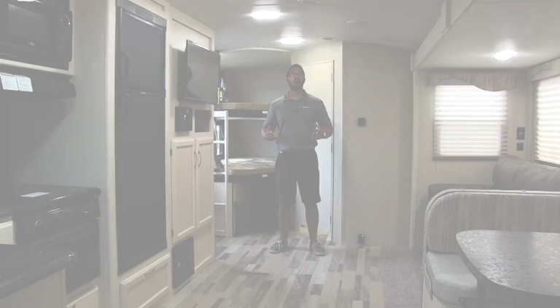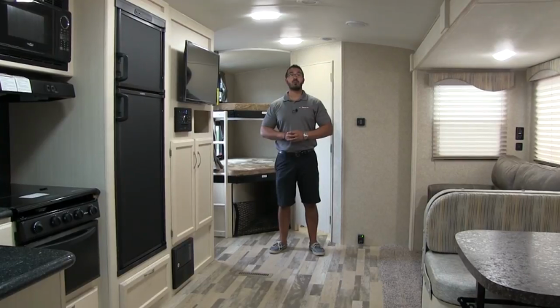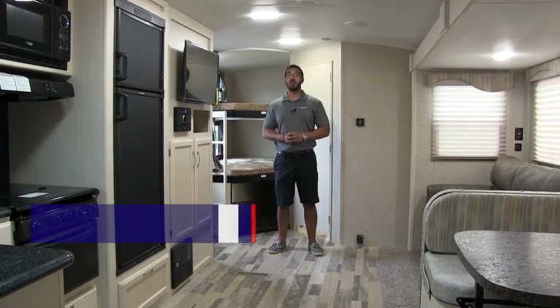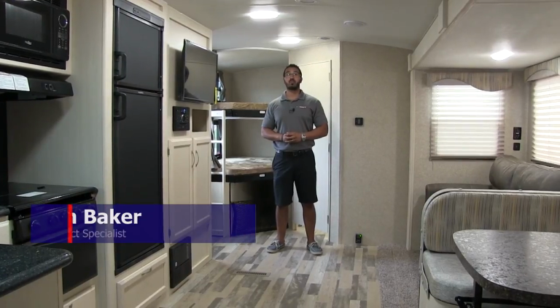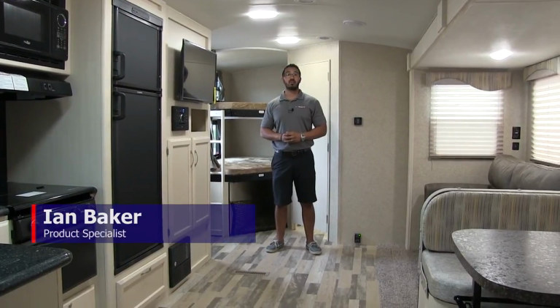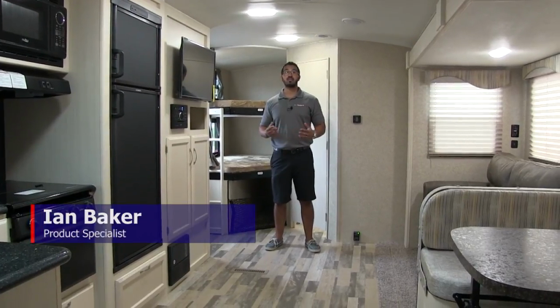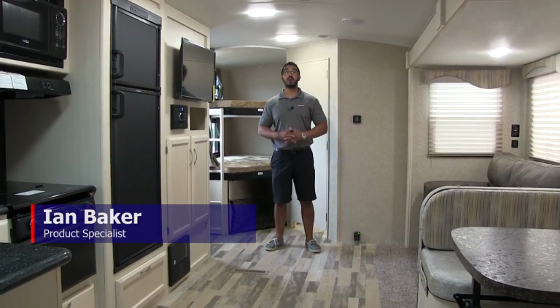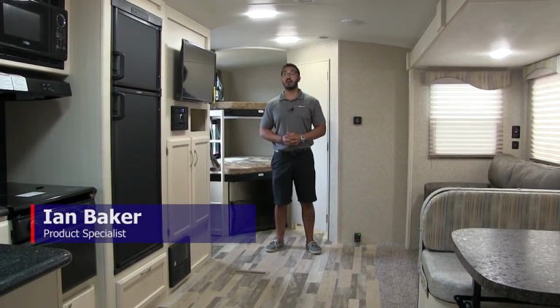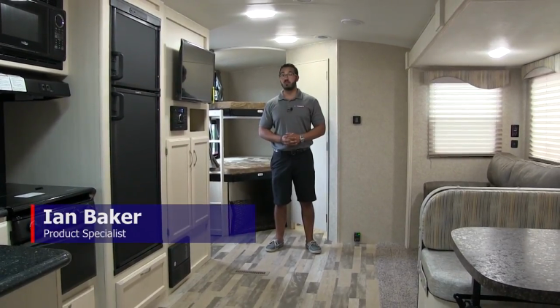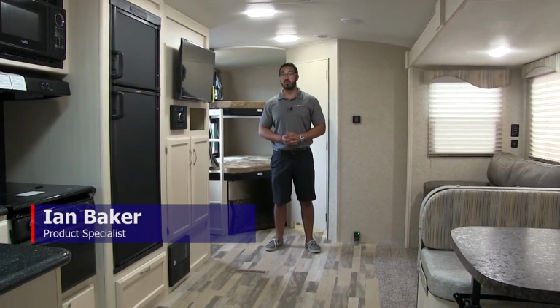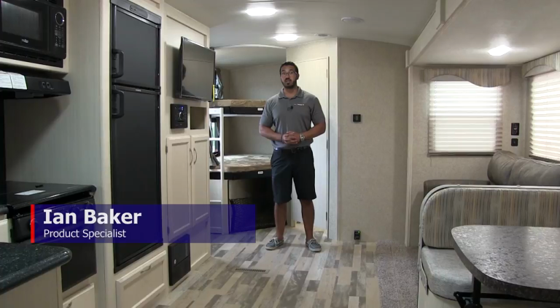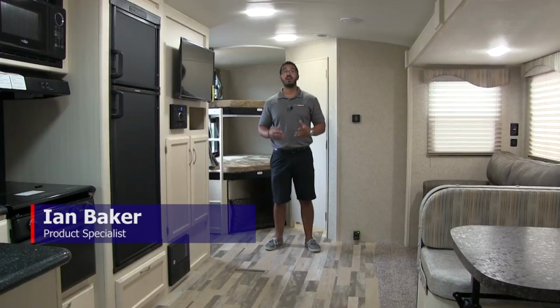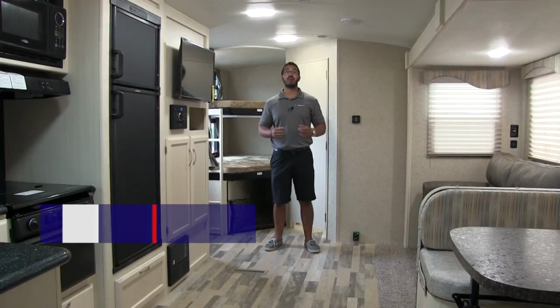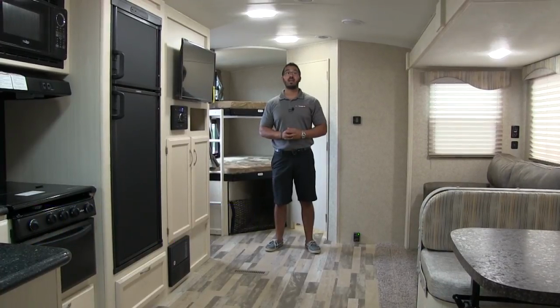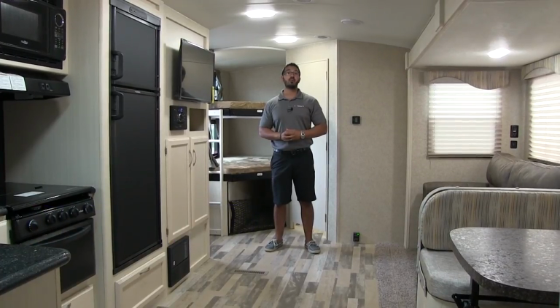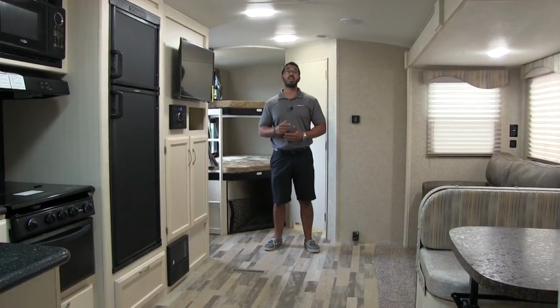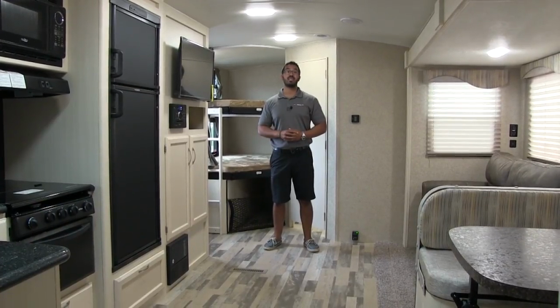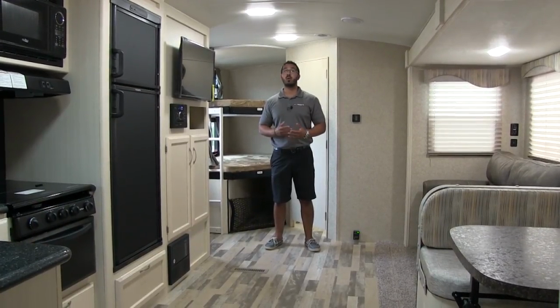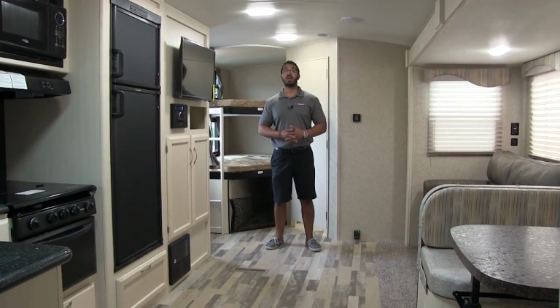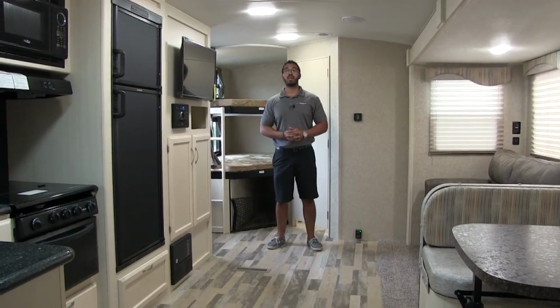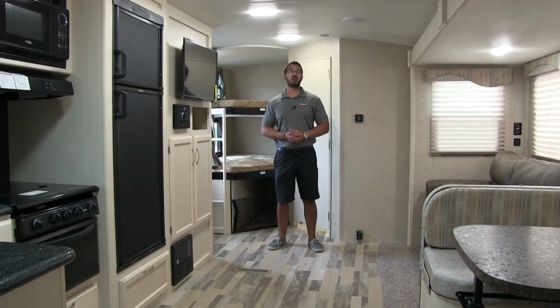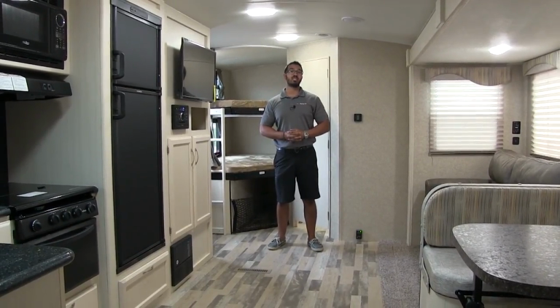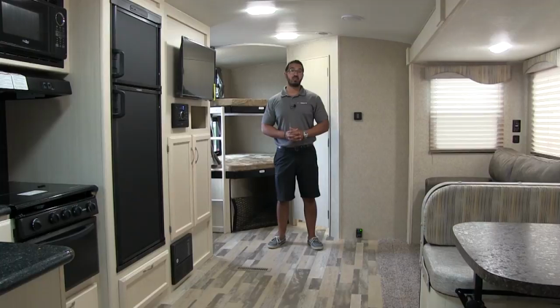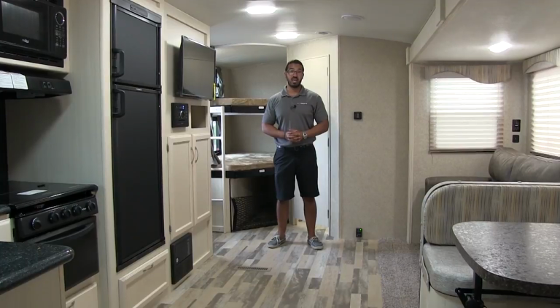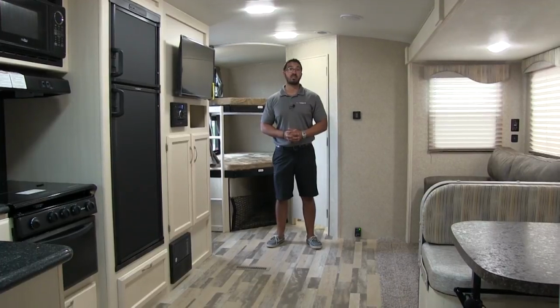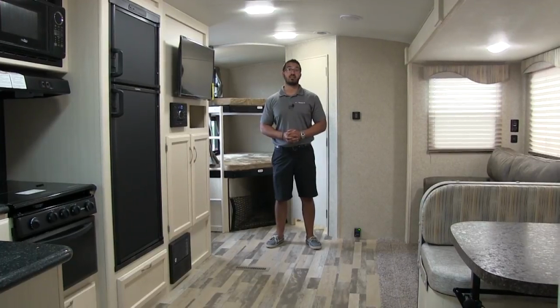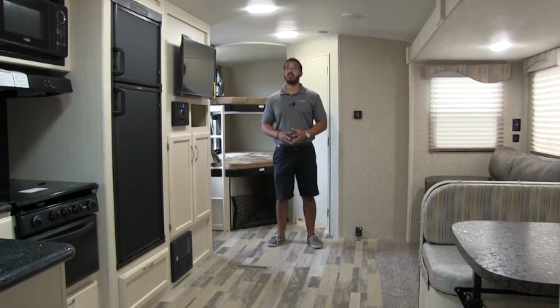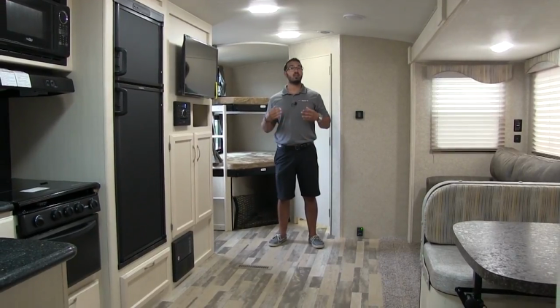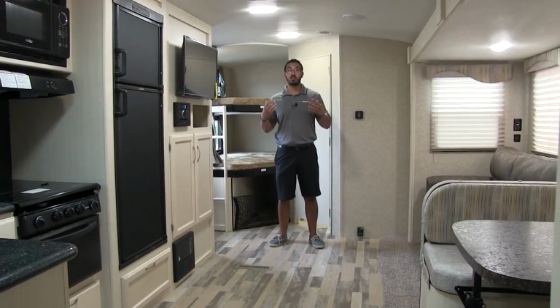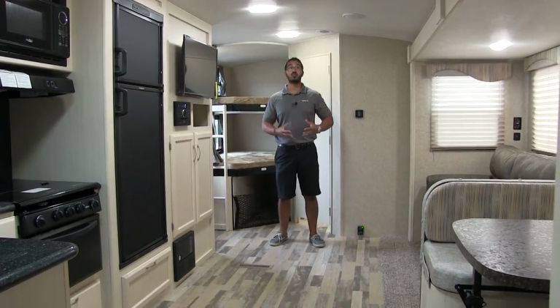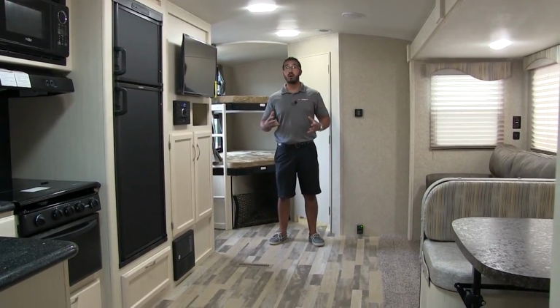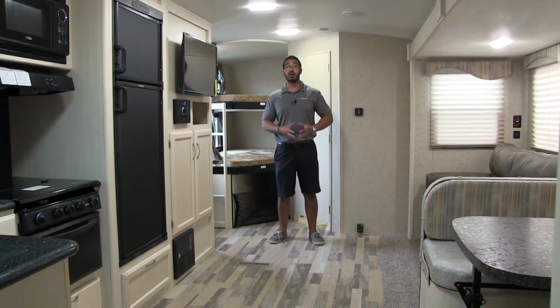Hi folks, I'm Ian Baker, the product specialist here at American RV in Grand Rapids, Michigan. Today I'm here to tell you about the 2018 Winnebago Mini Plus 27BHSS. This is a nice luxury bunk model.